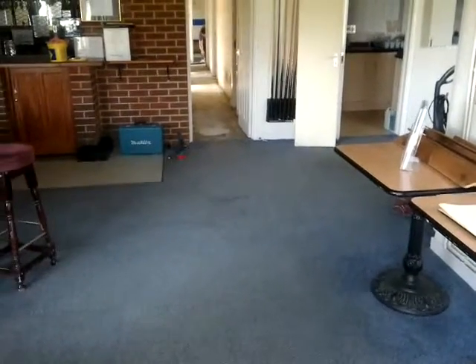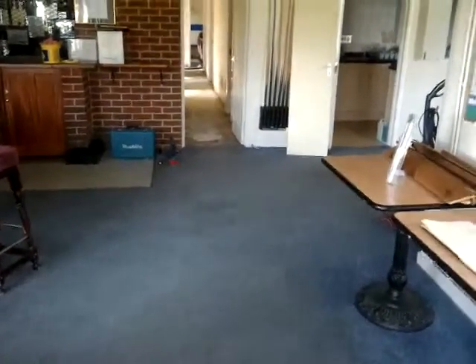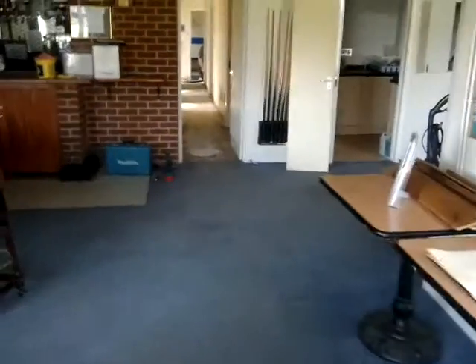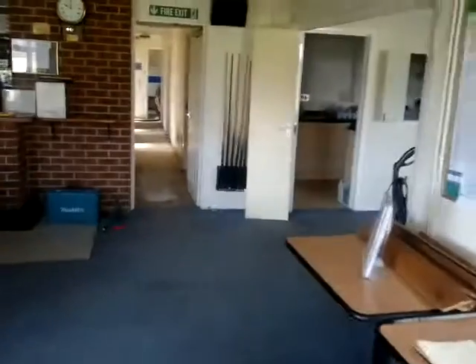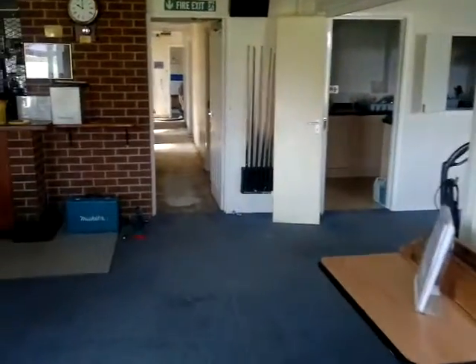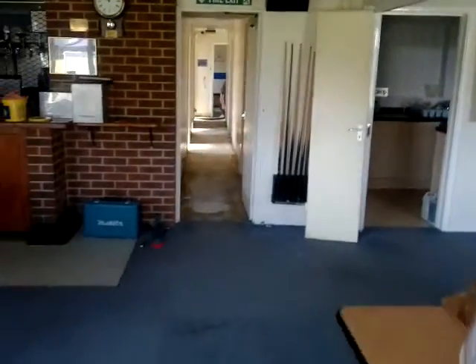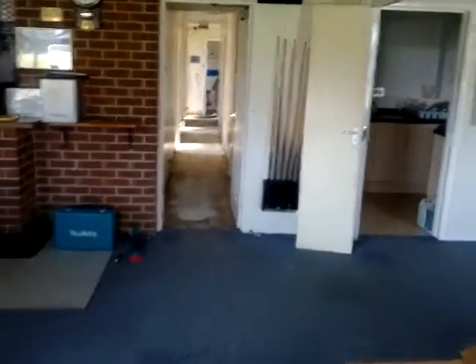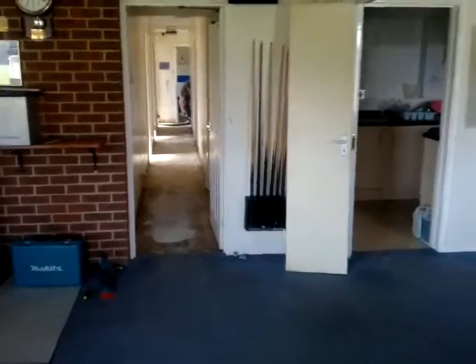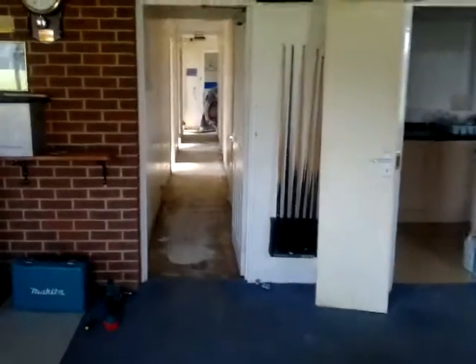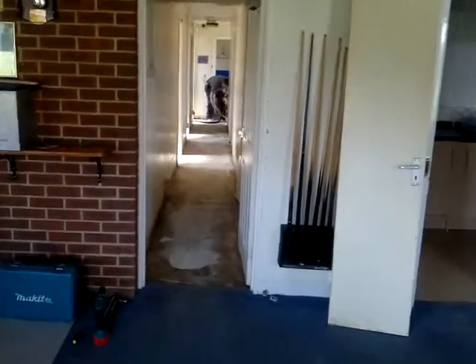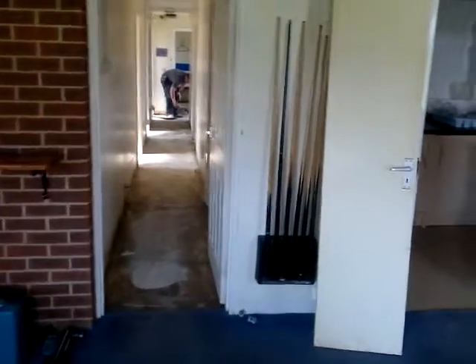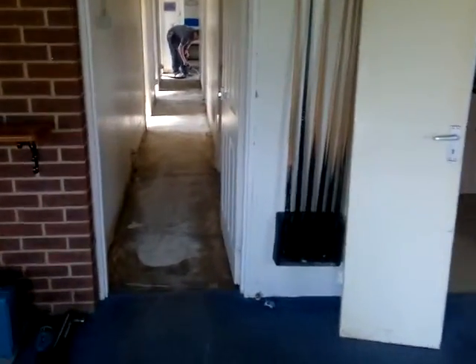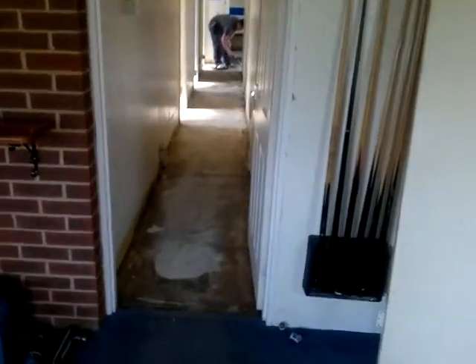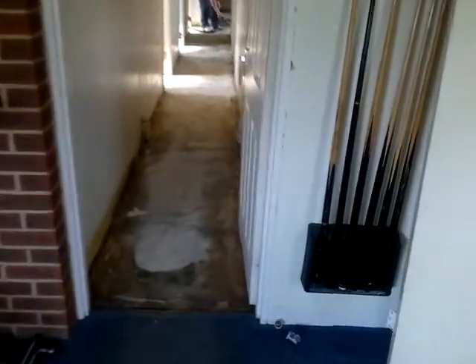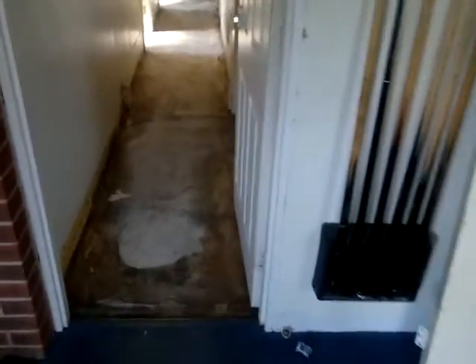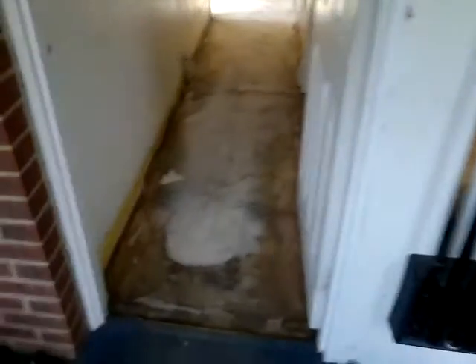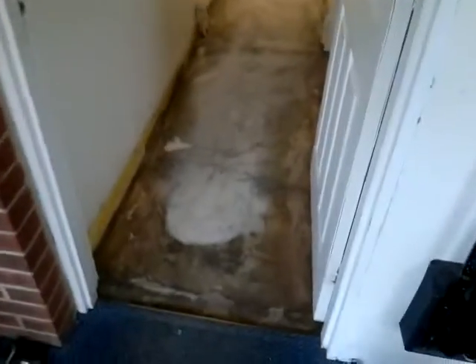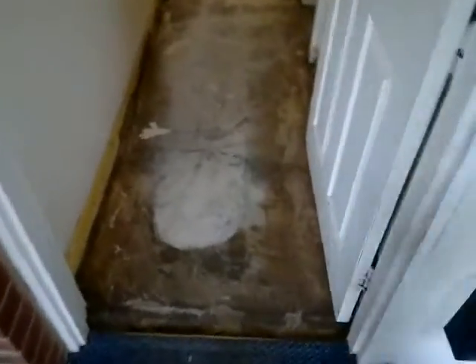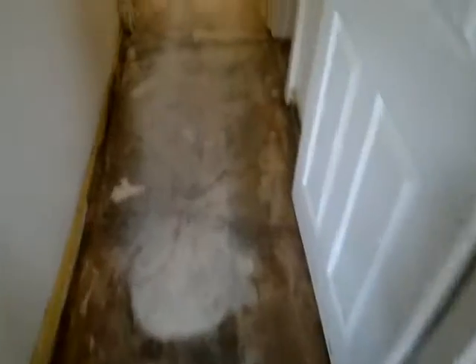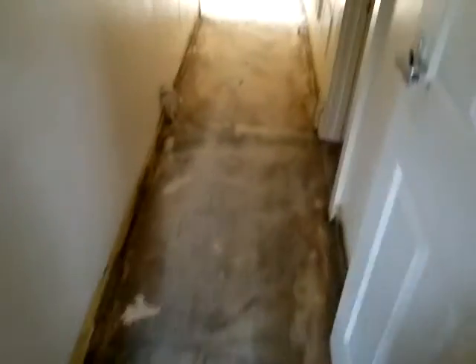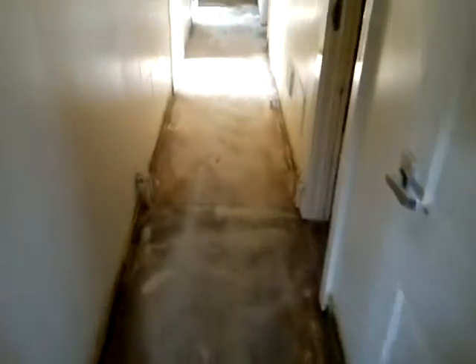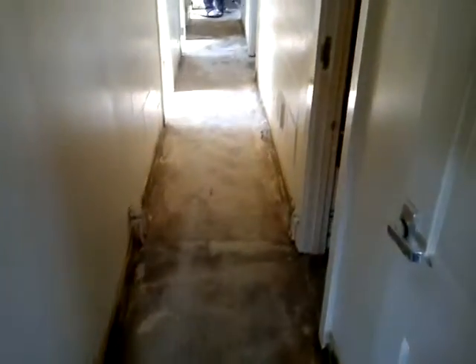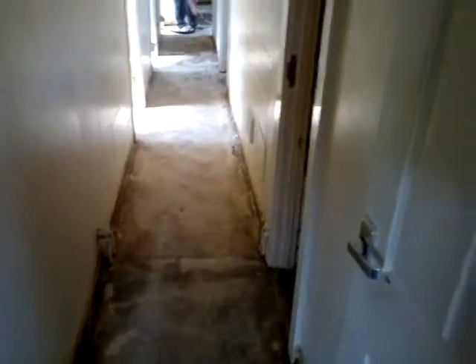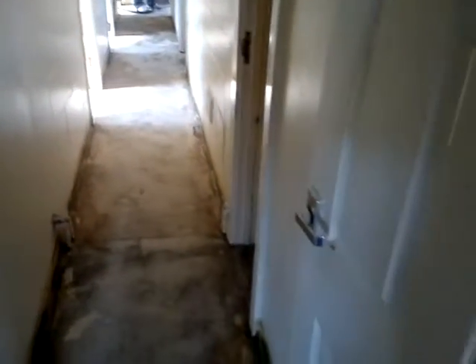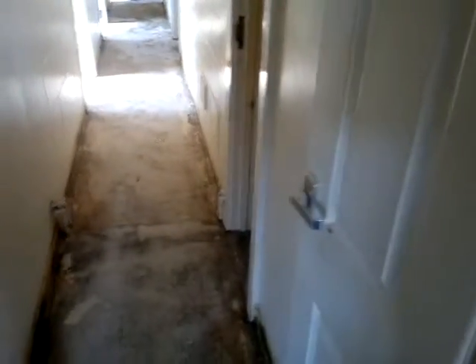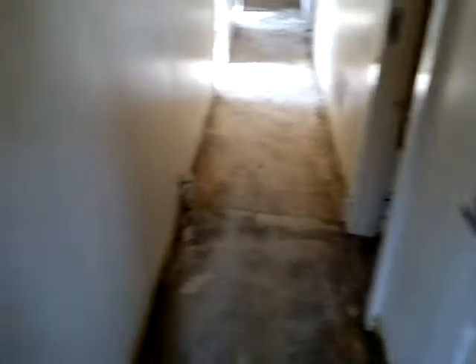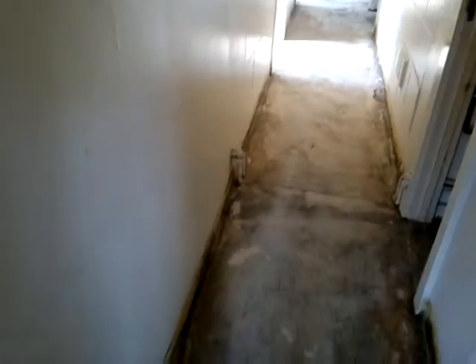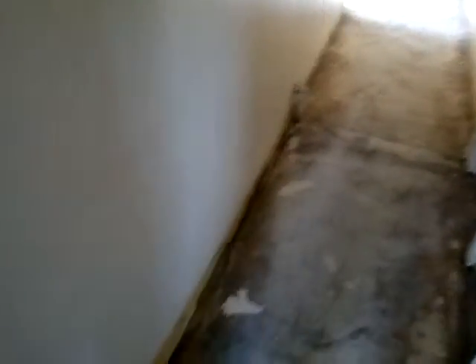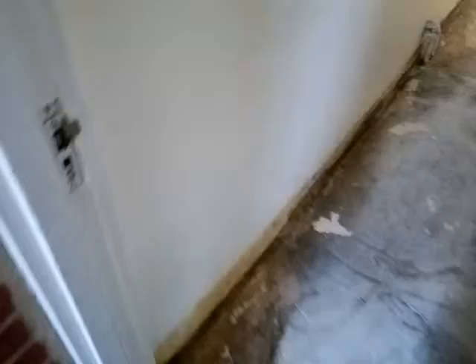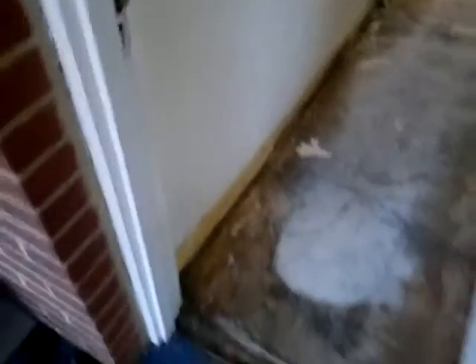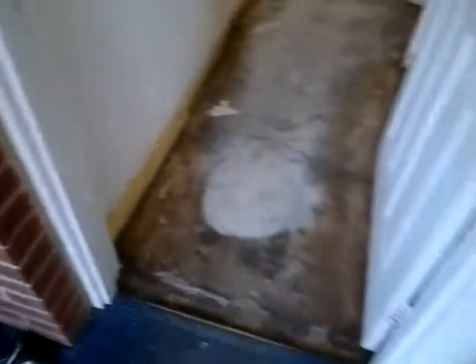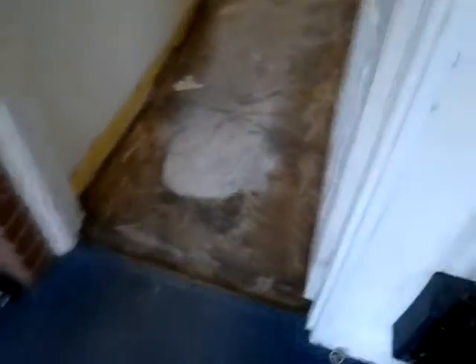Here we are, Winslow United Sports and Social Club. An hour into the job and we've ripped up all the old flooring, old skirtings, and we've started to hoover.